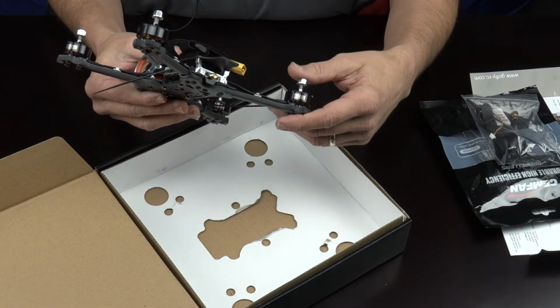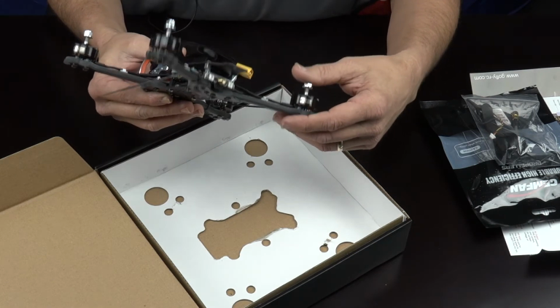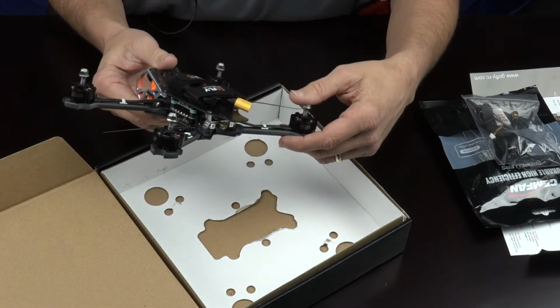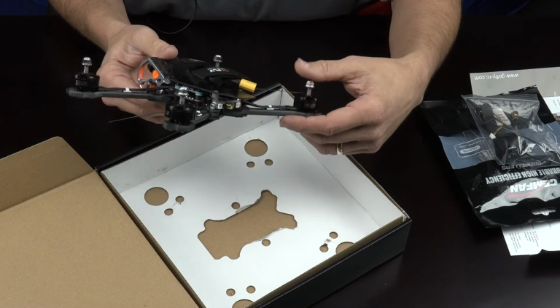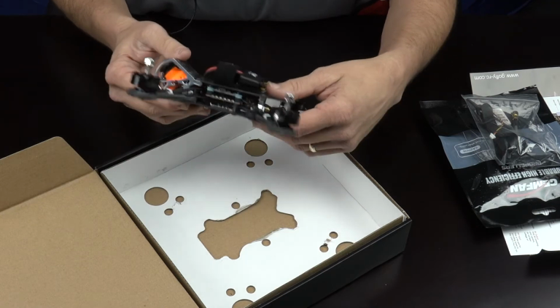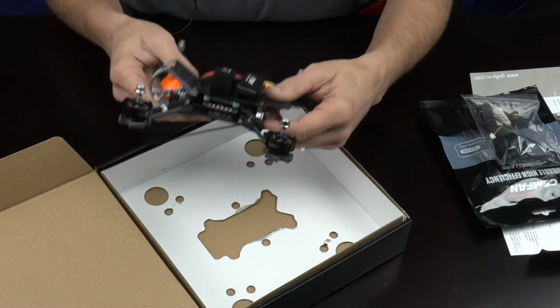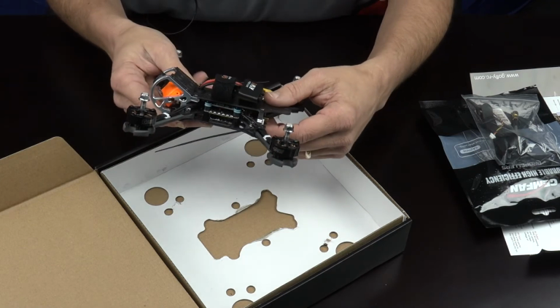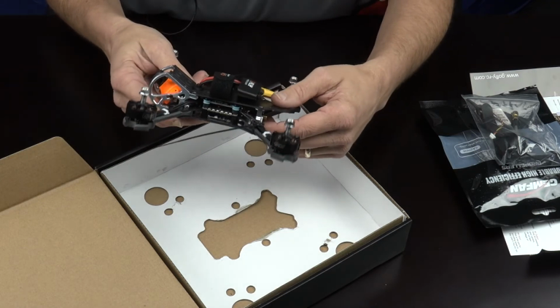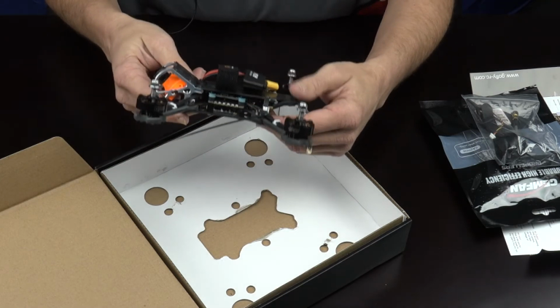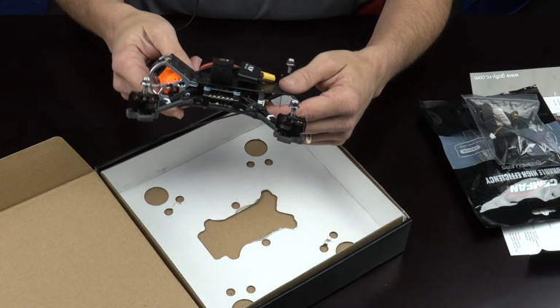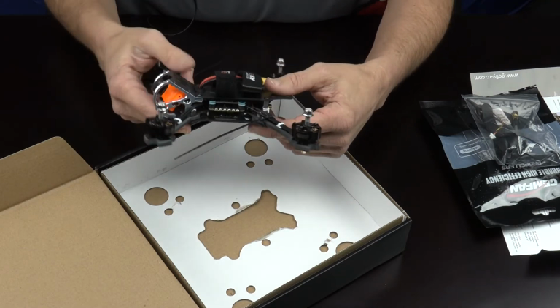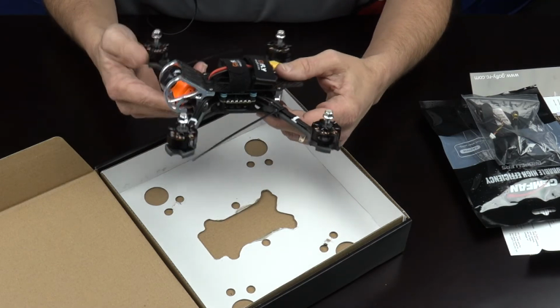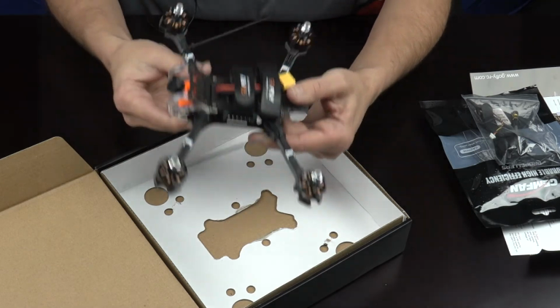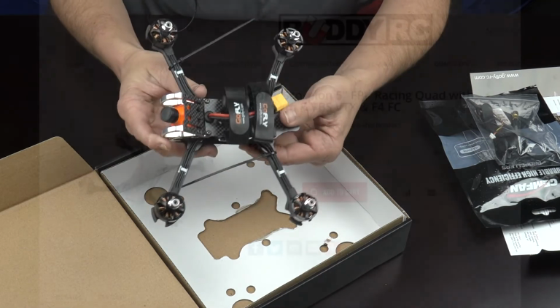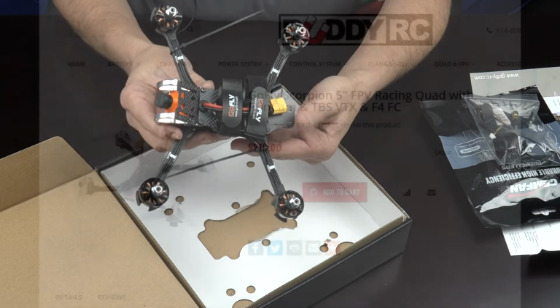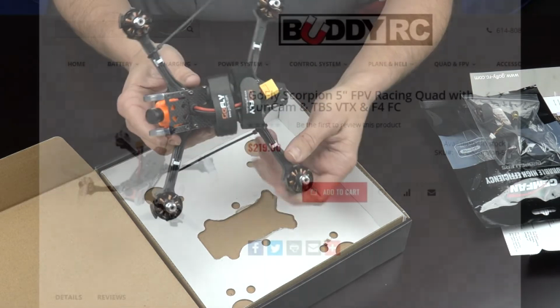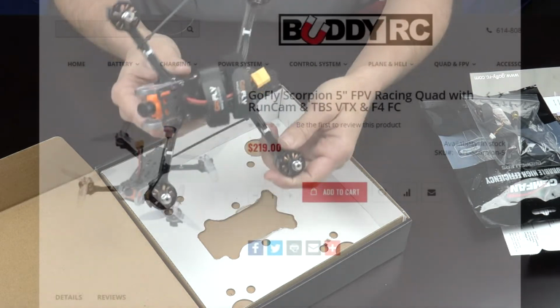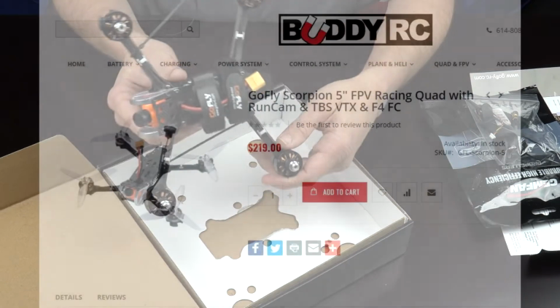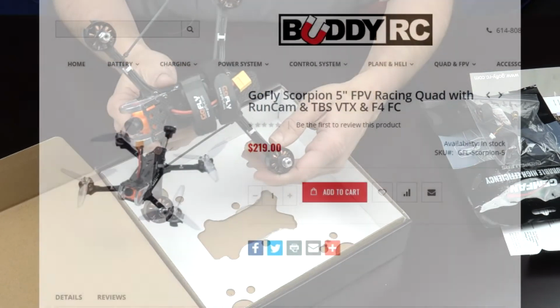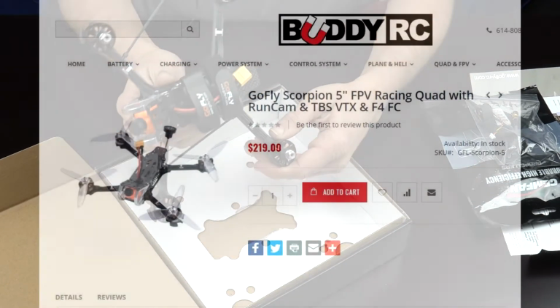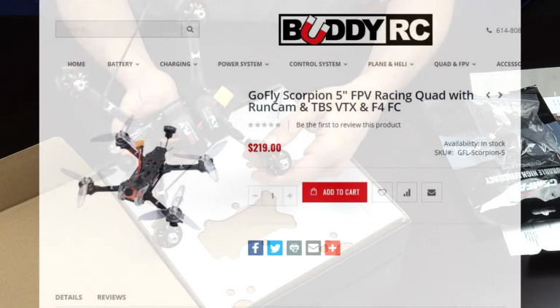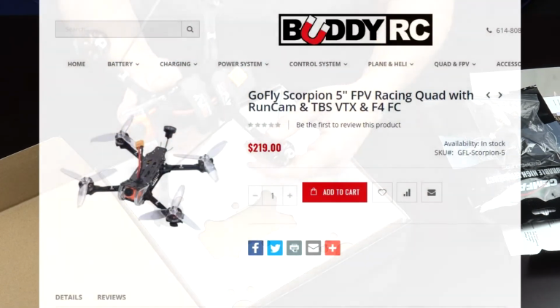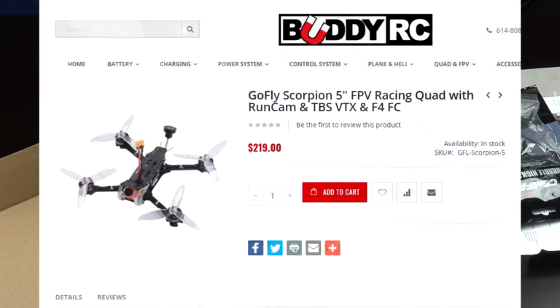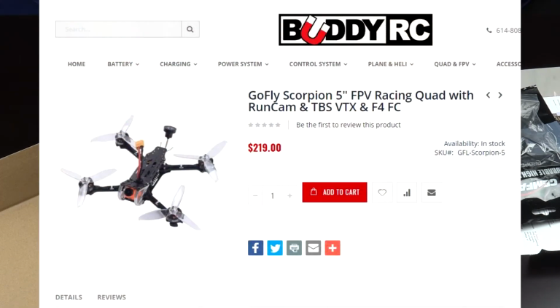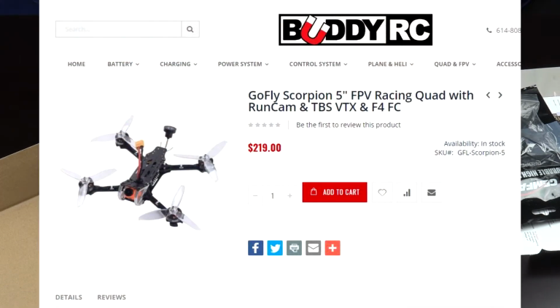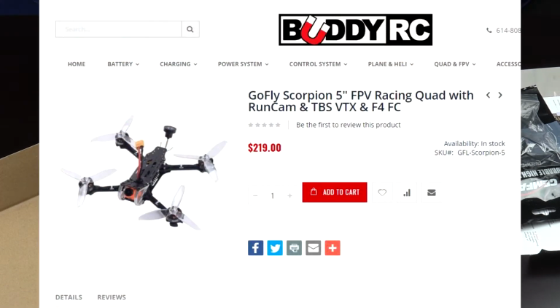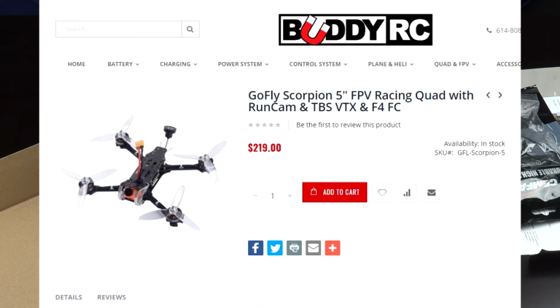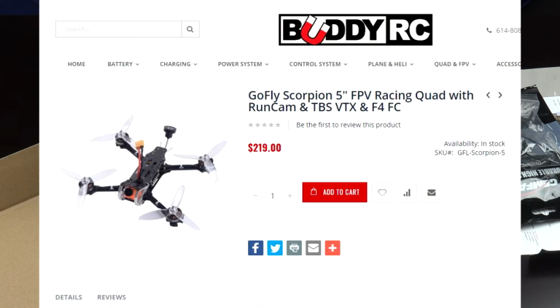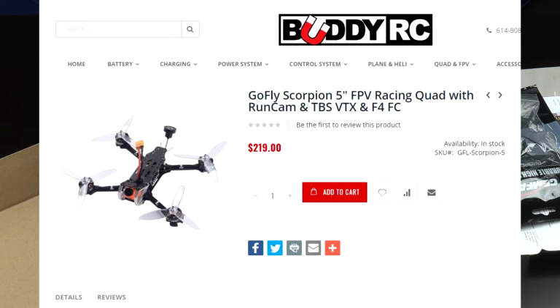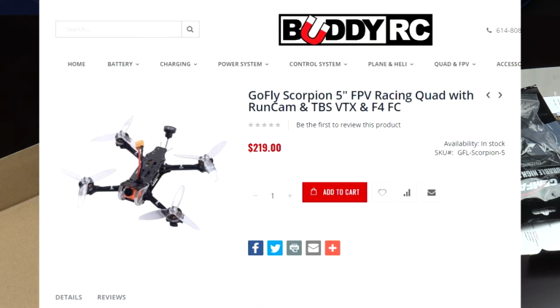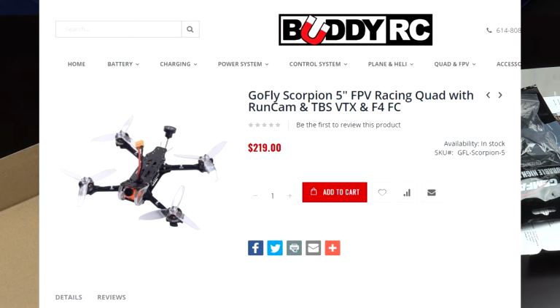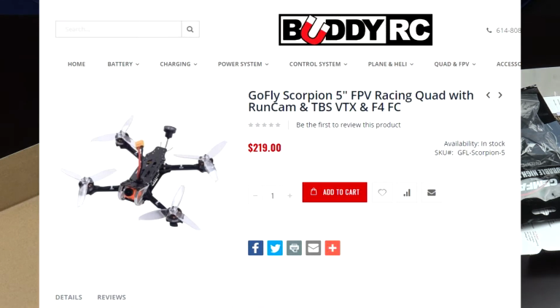The flight controller on this quad is an F4 with a quality LC filter. This is an excellent machine. It's priced great at BuddyRC.com for $219. Check it out today.